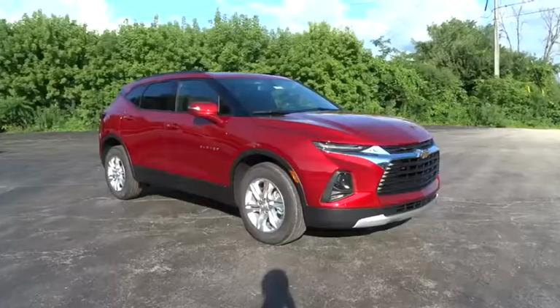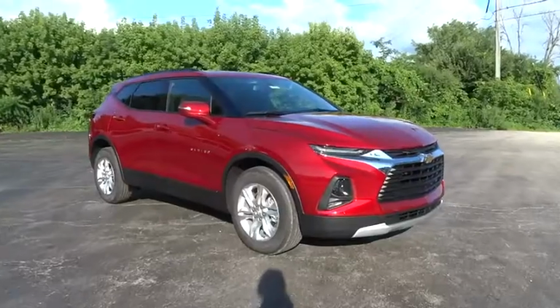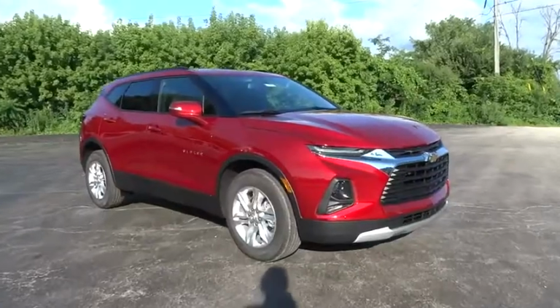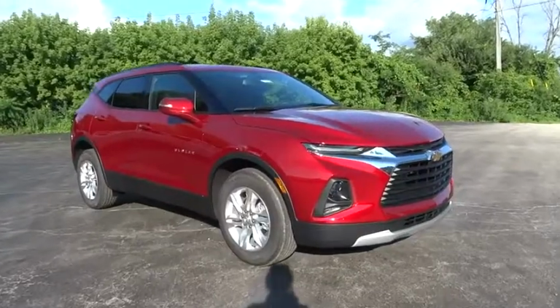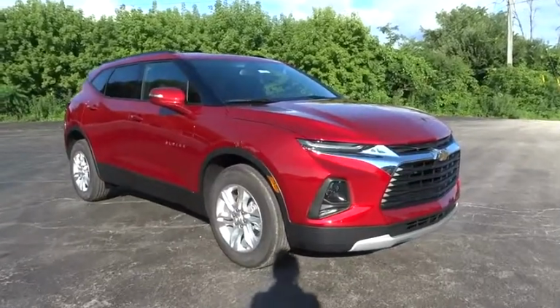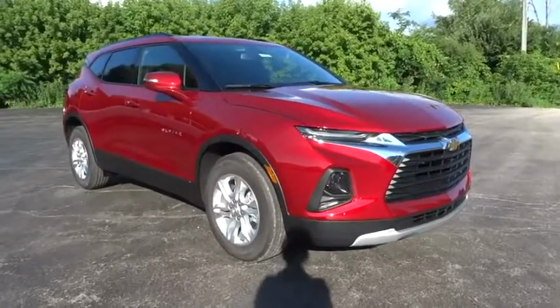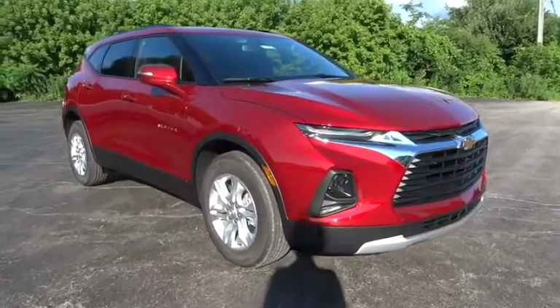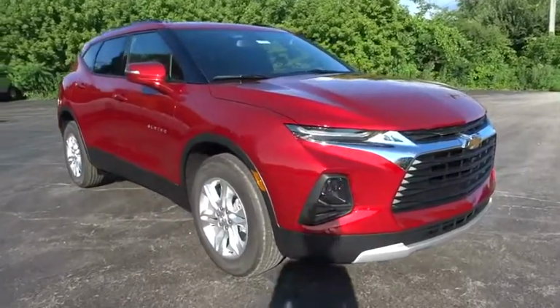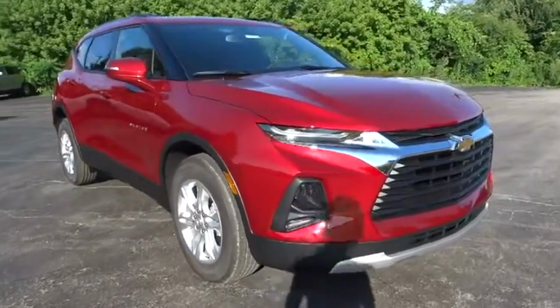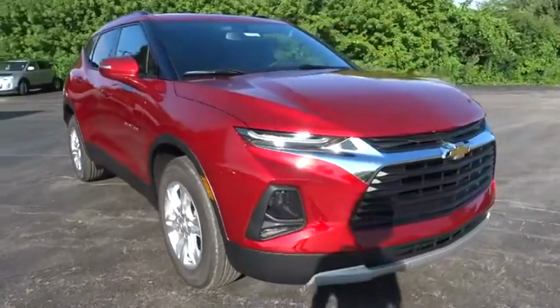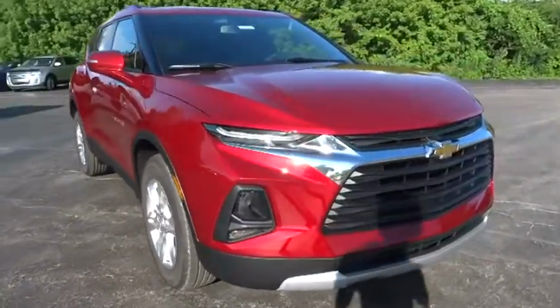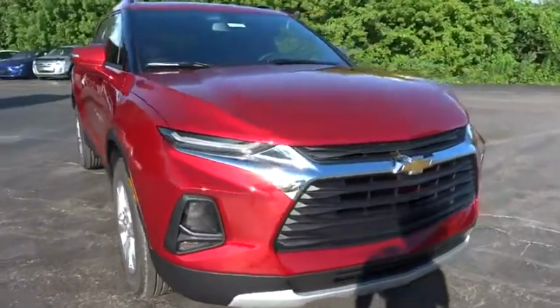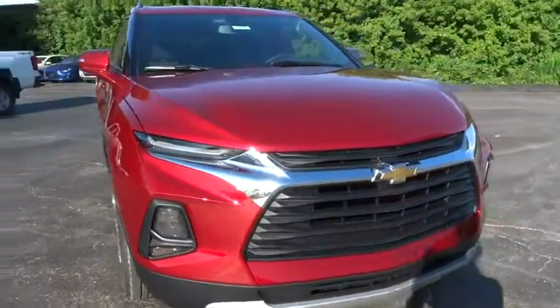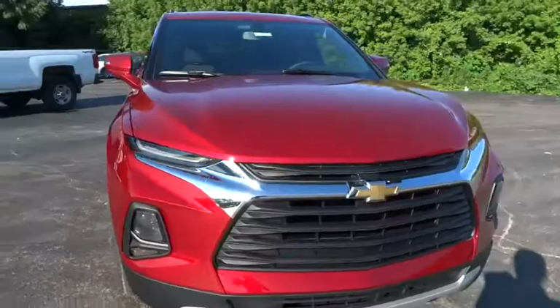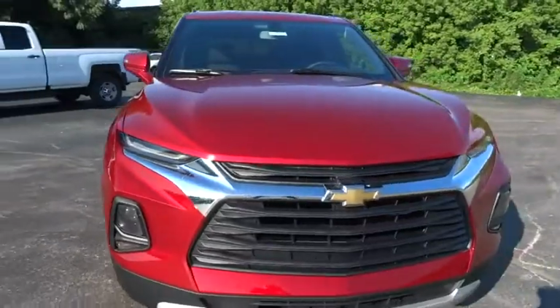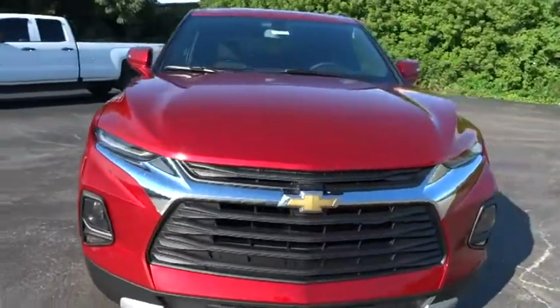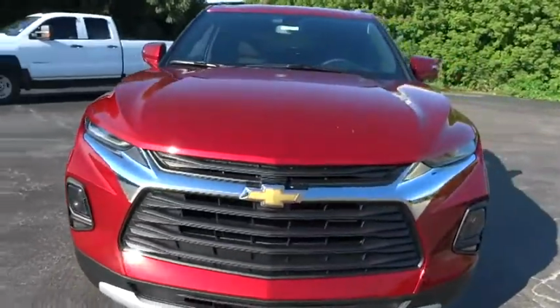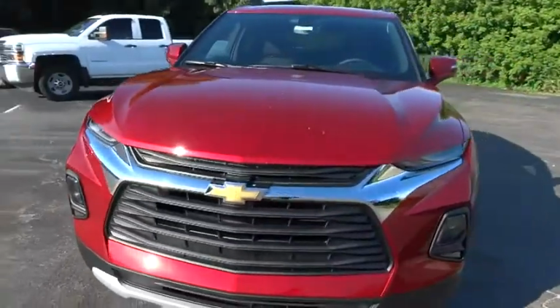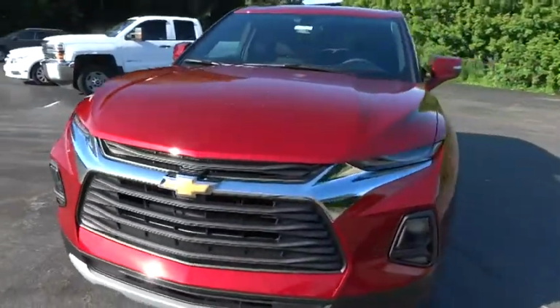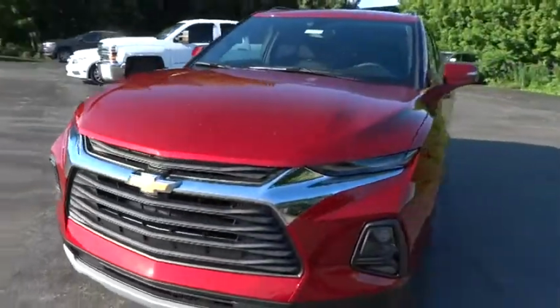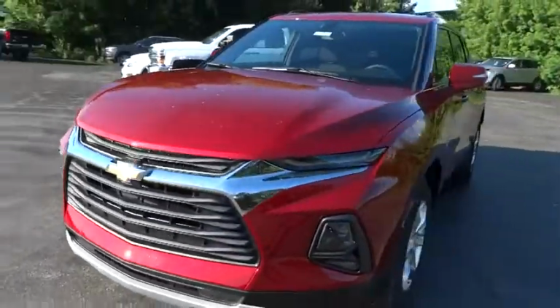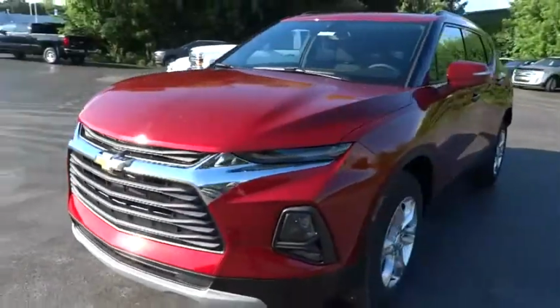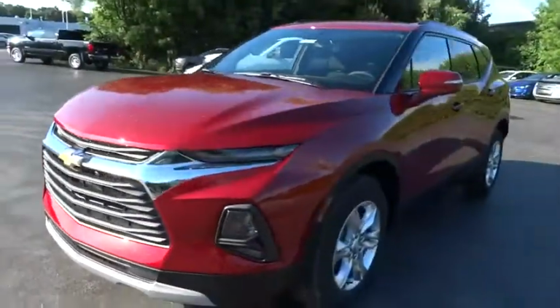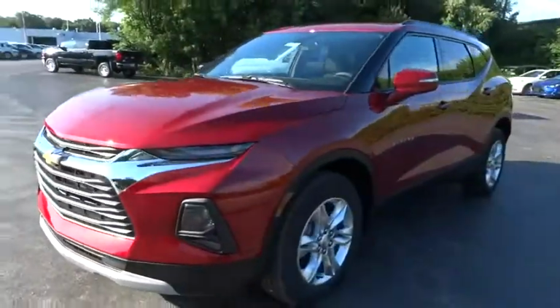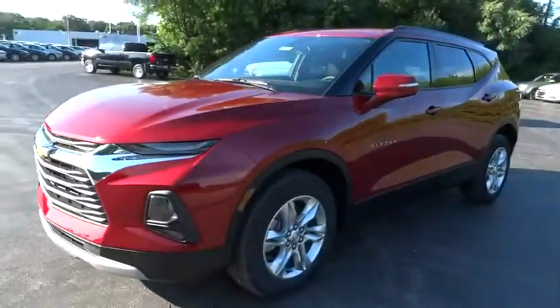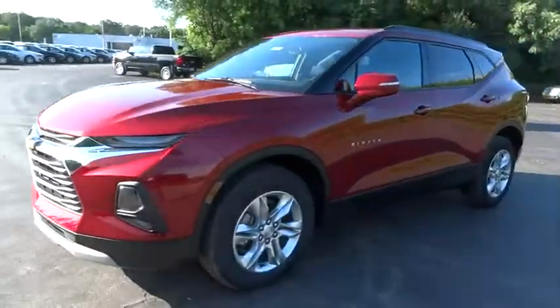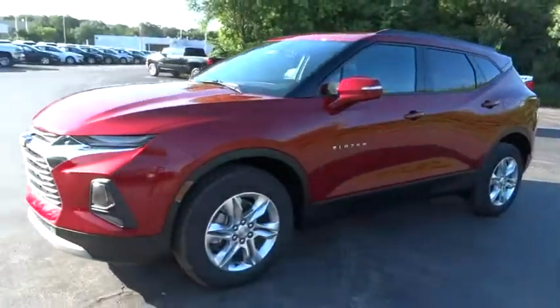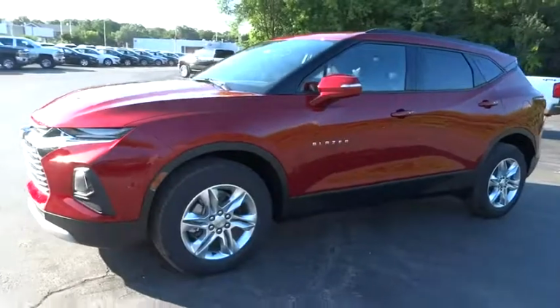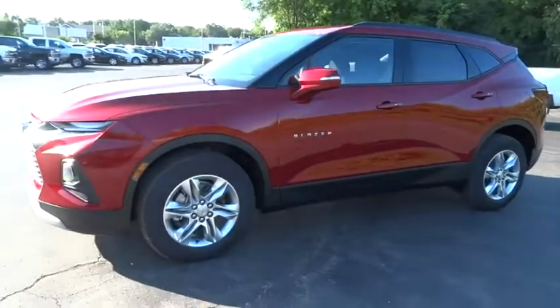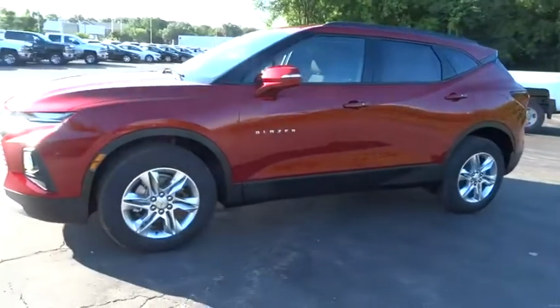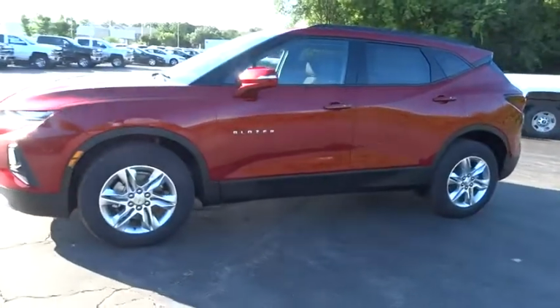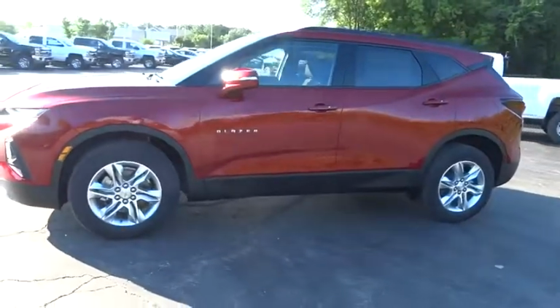Come test drive the 2019 Chevrolet Blazer. The Blazer is fun to drive around town, comfortable to ride in, and decently capable off-road. Here are some of this vehicle's great options.